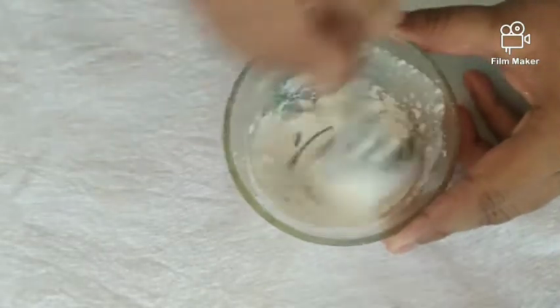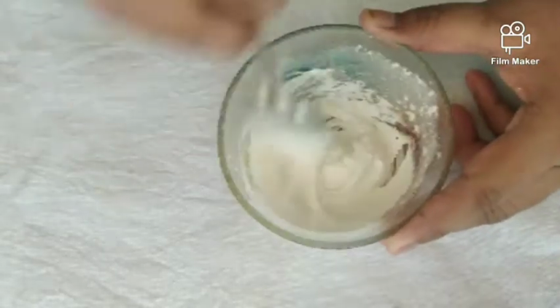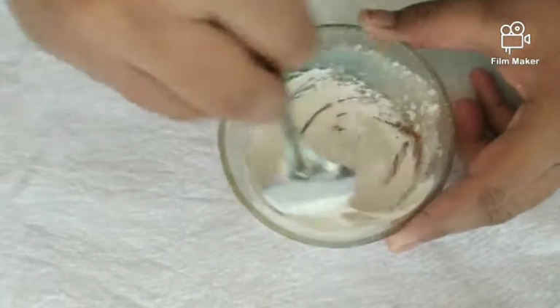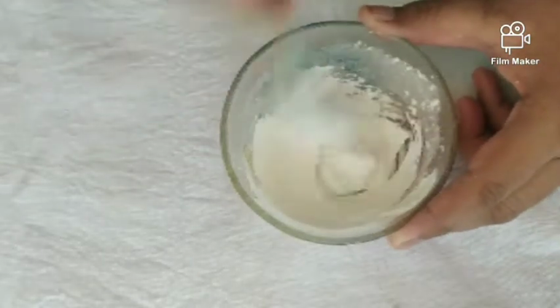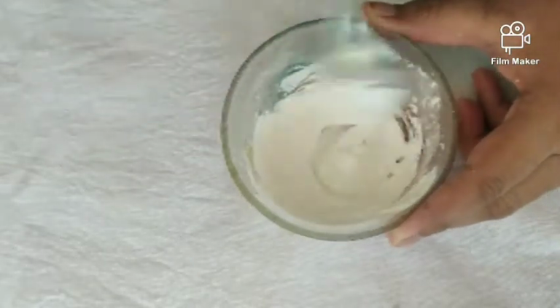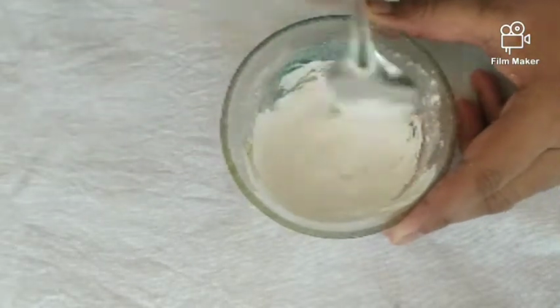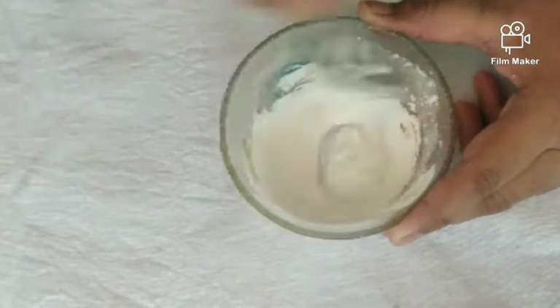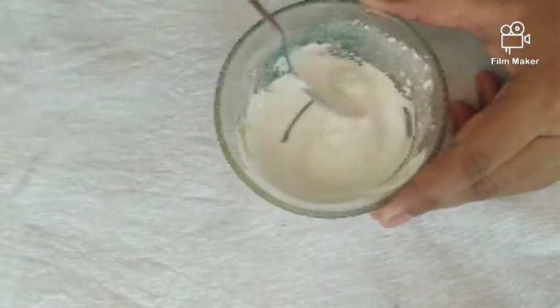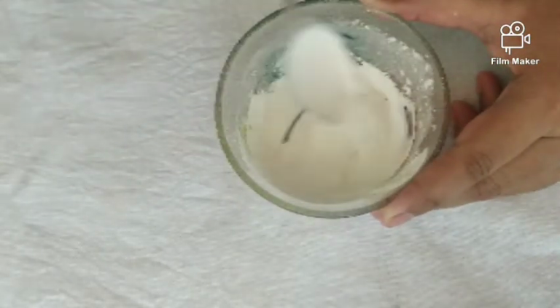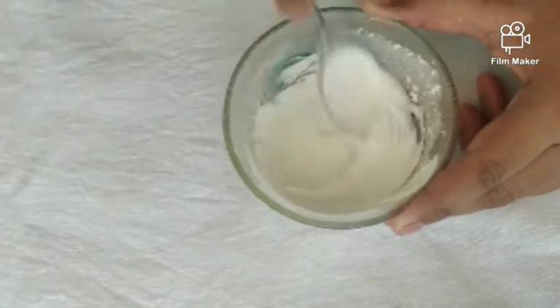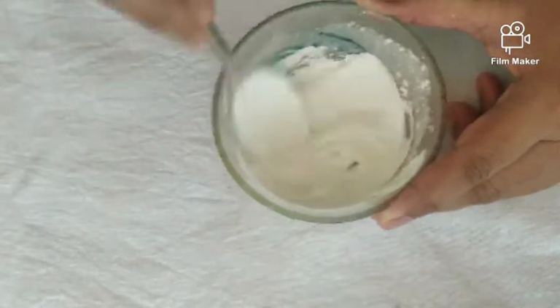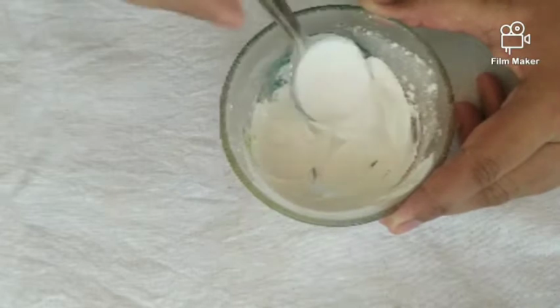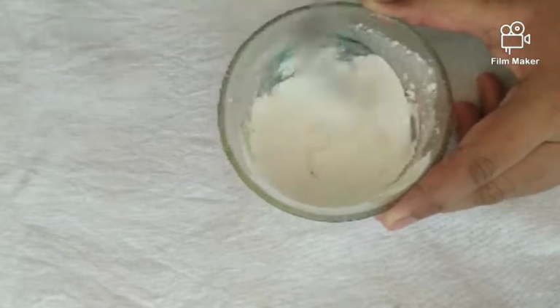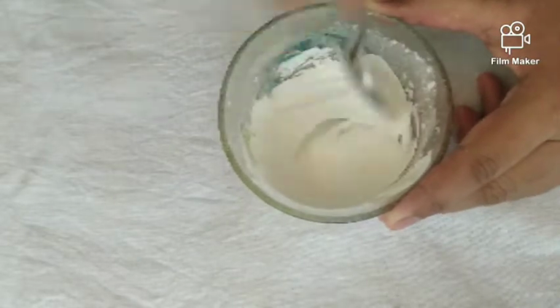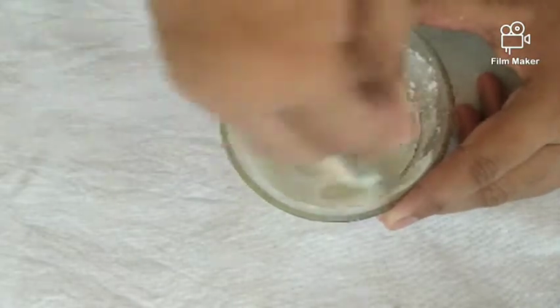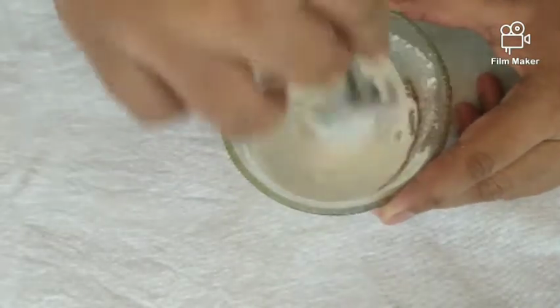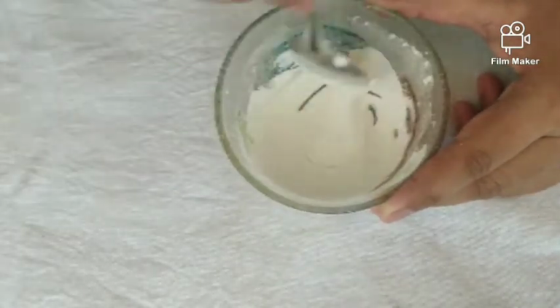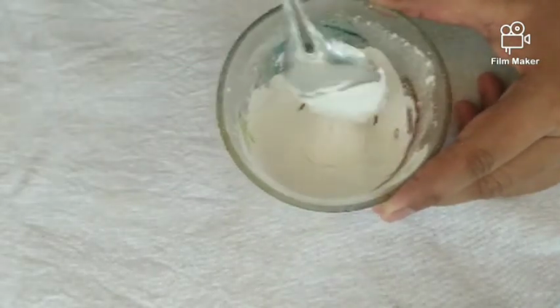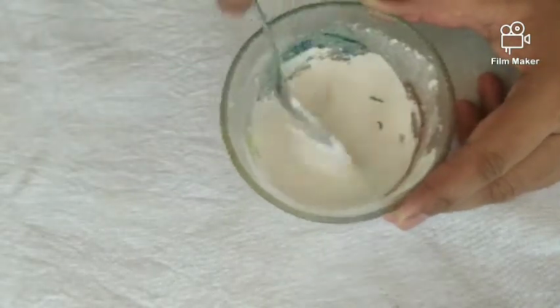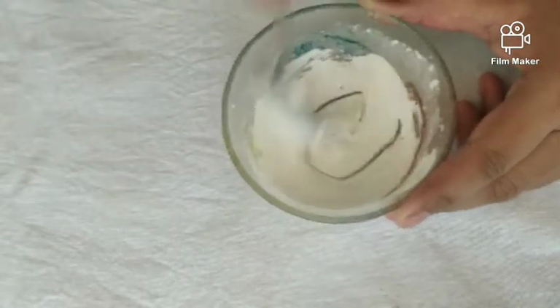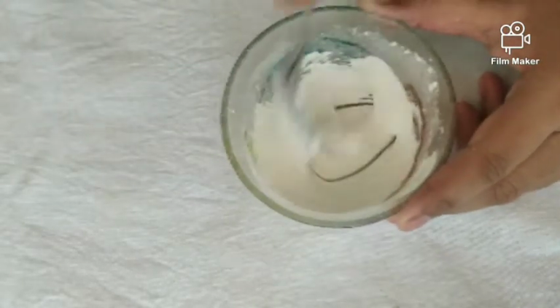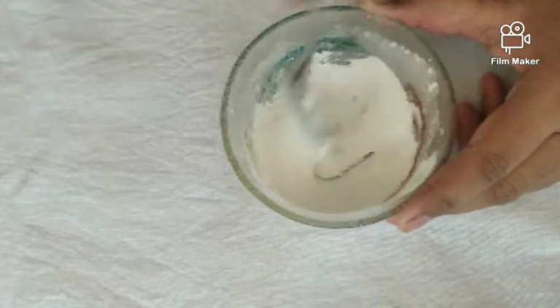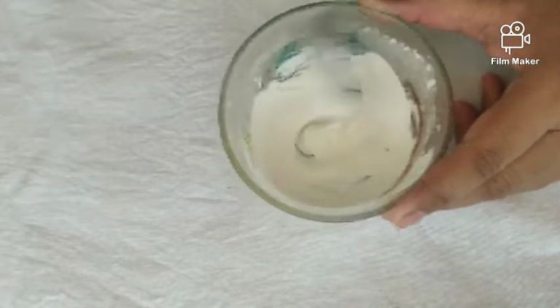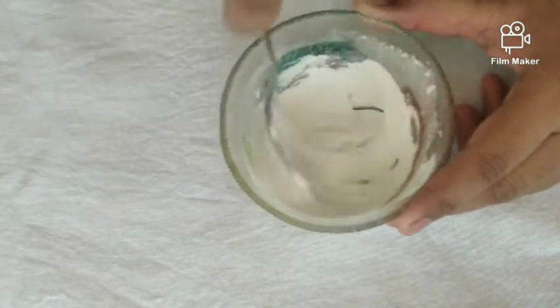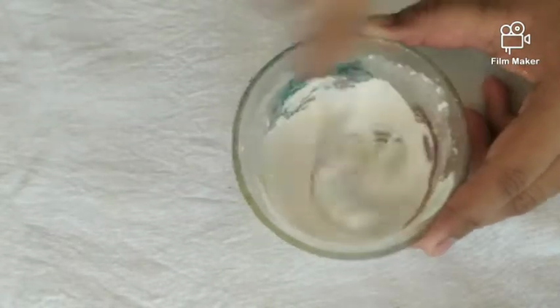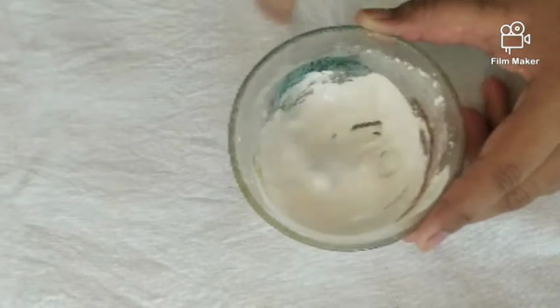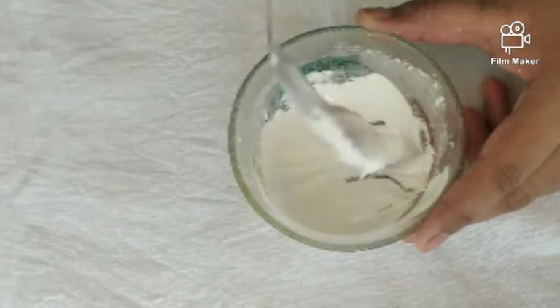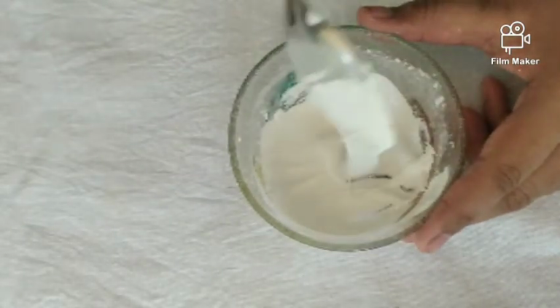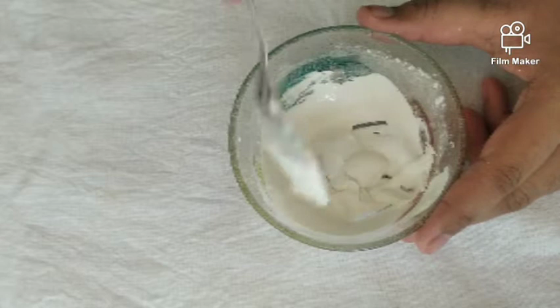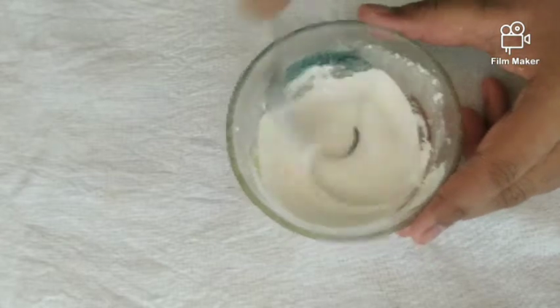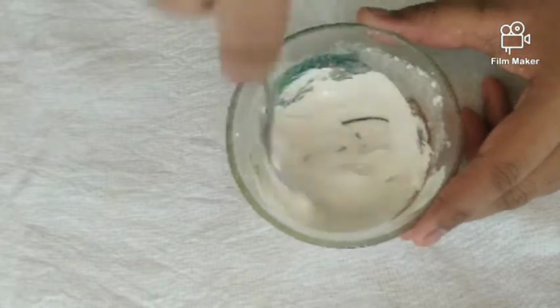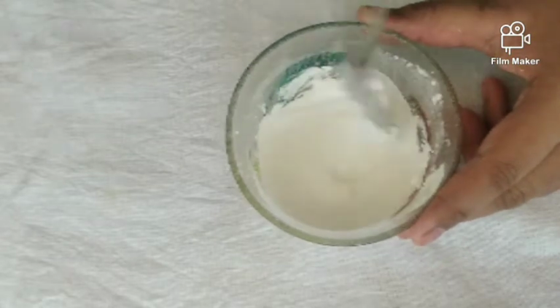Next, we add a spoon — or a spoon of it. Mix it until it comes together.